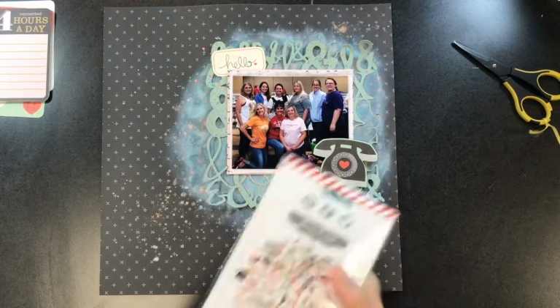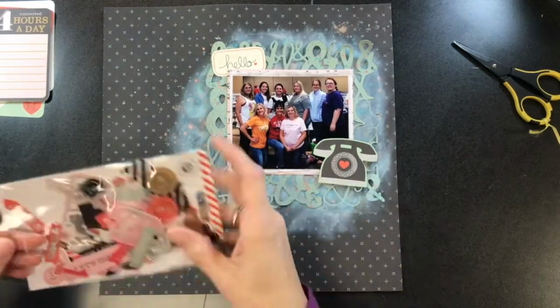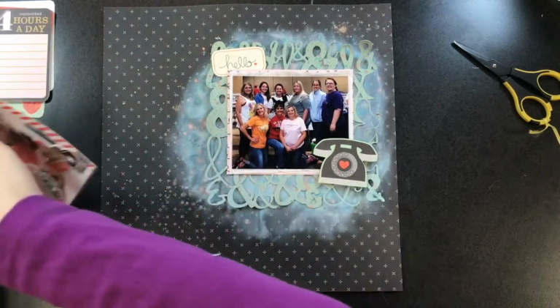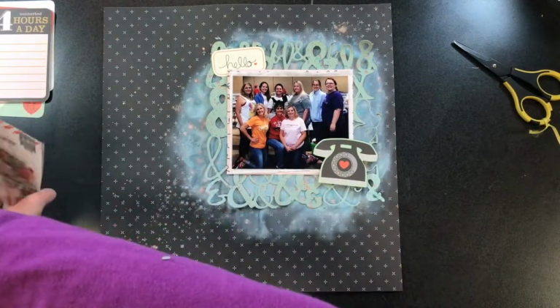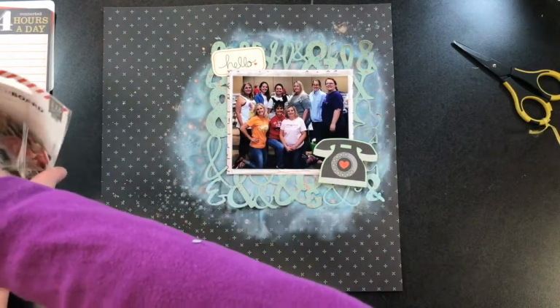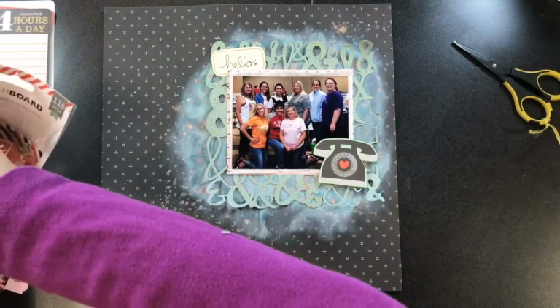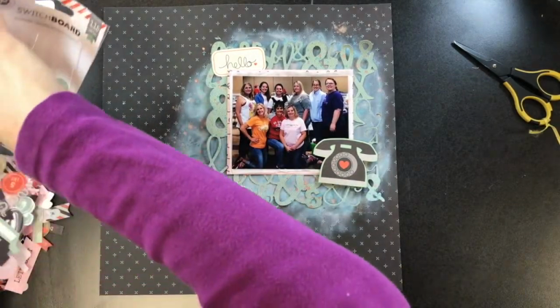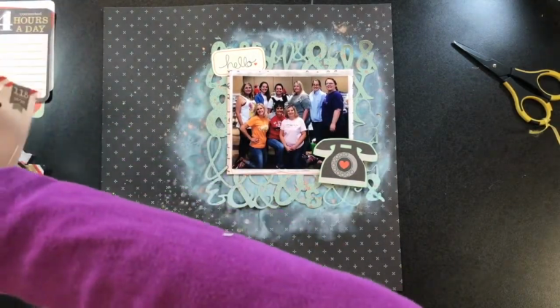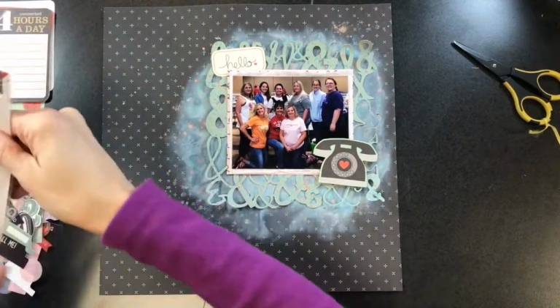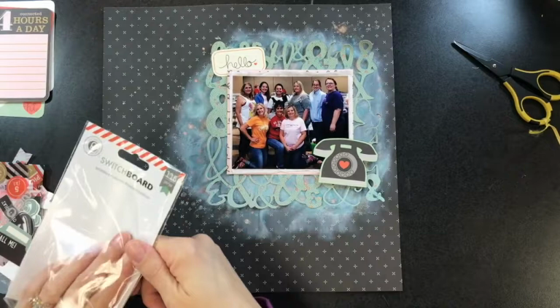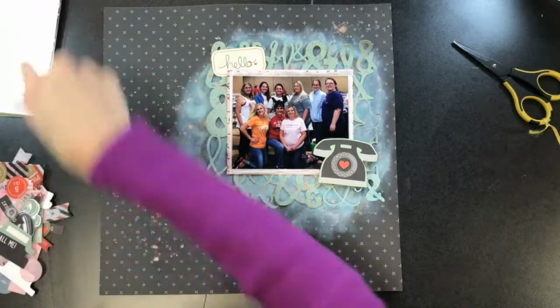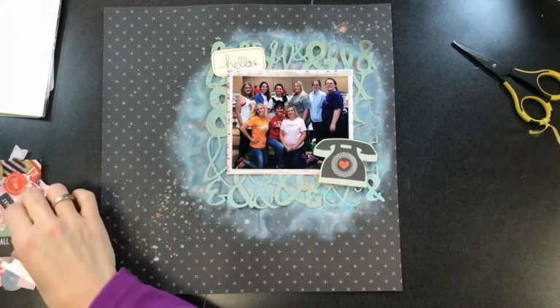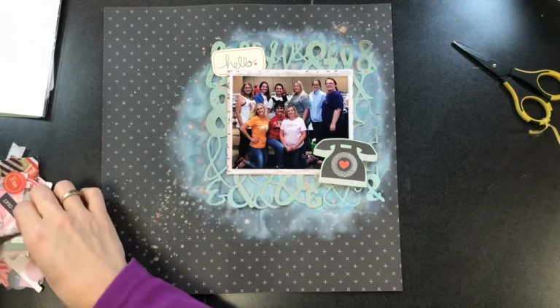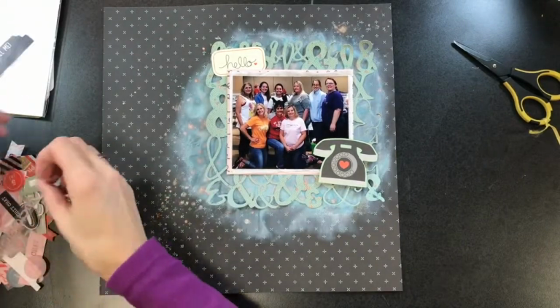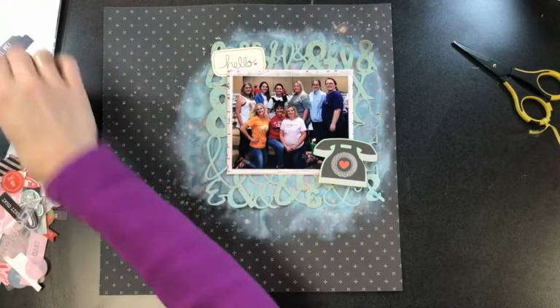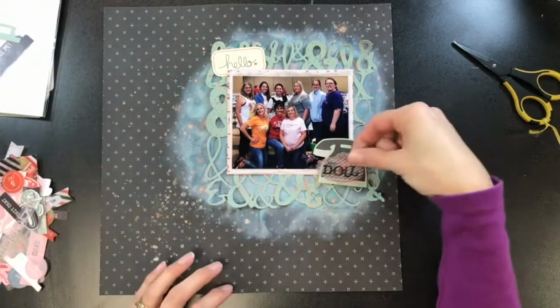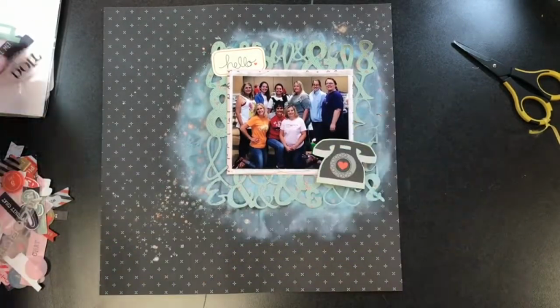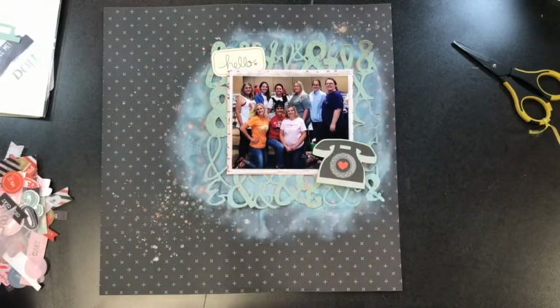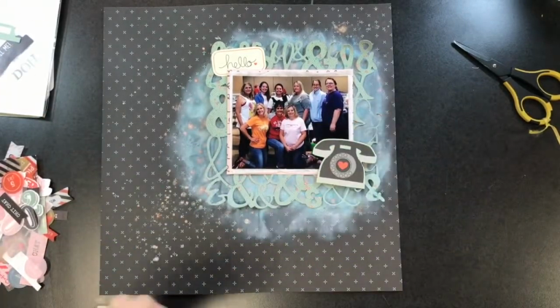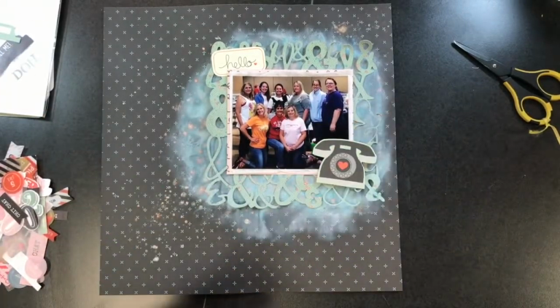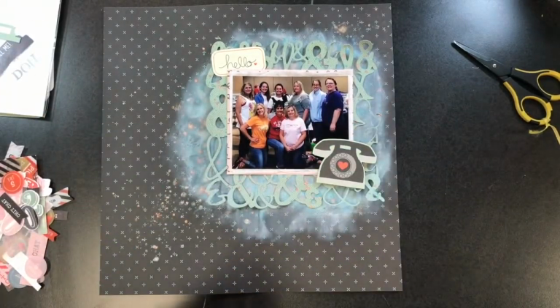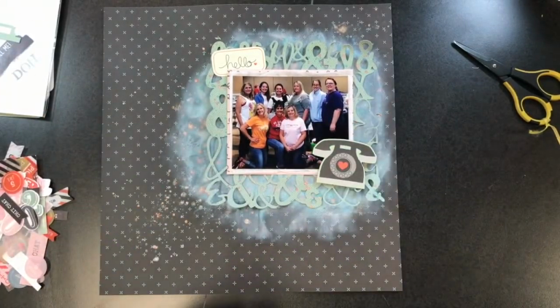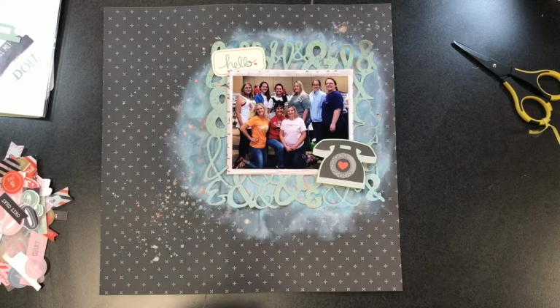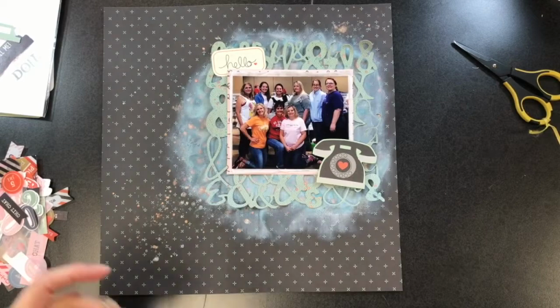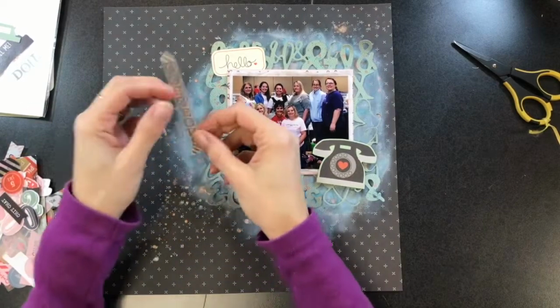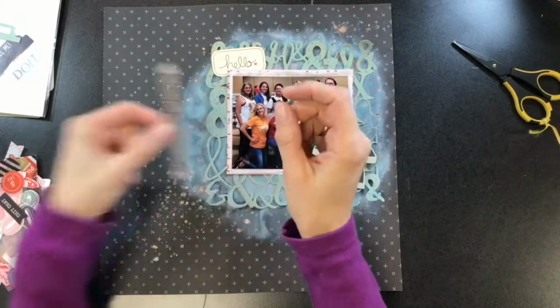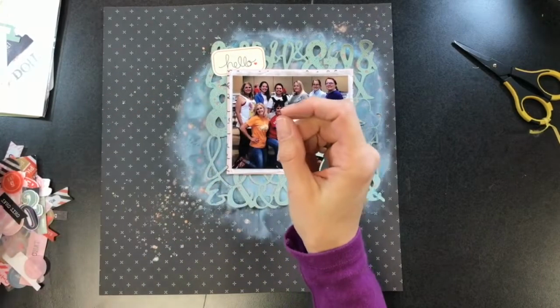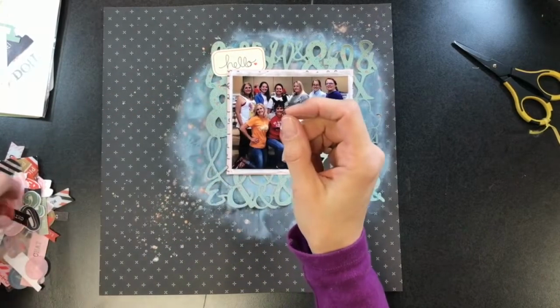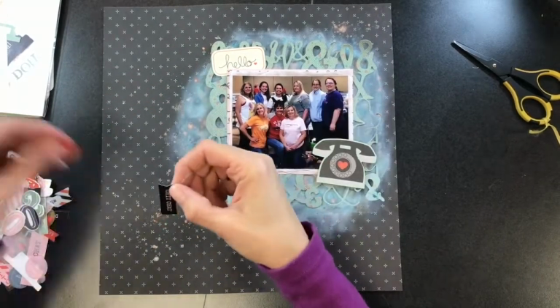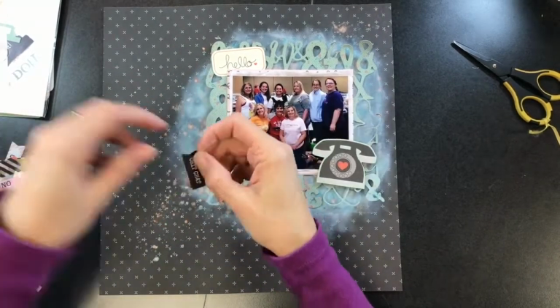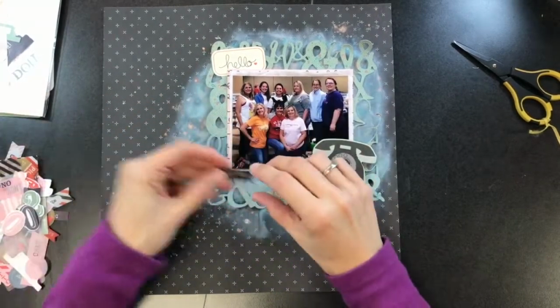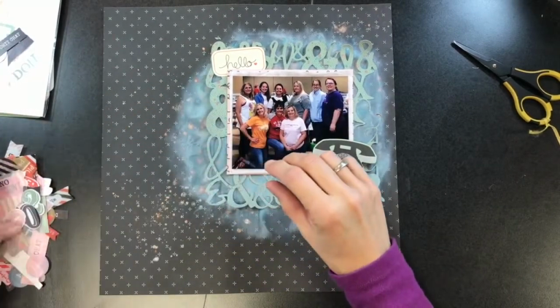I'm going to pull out this die cut pack — these are acetate pieces and cardstock pieces. I'm going to pull a little pink tab and put that over by the phone. I really like that telephone — it's very cute with the little heart on it, and I love that it's a rotary dial phone.